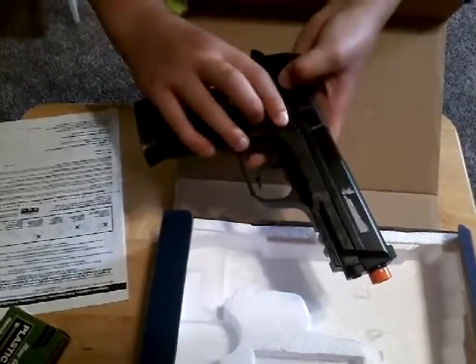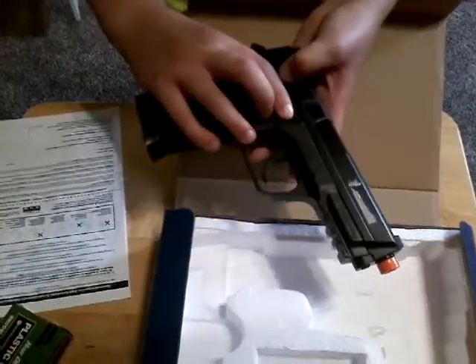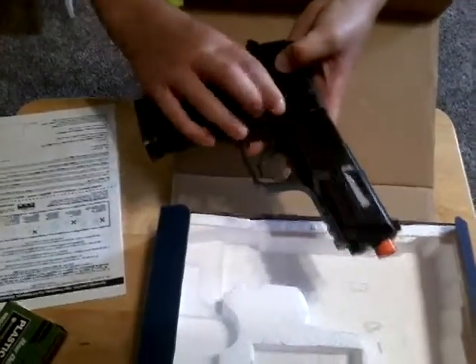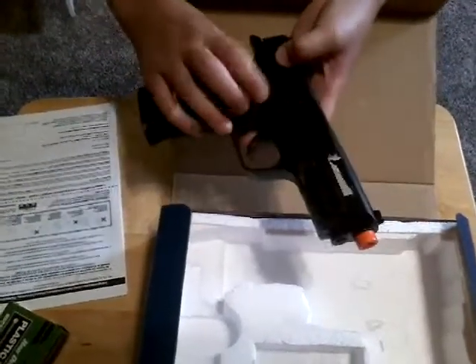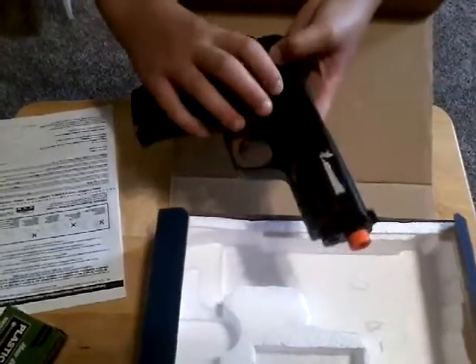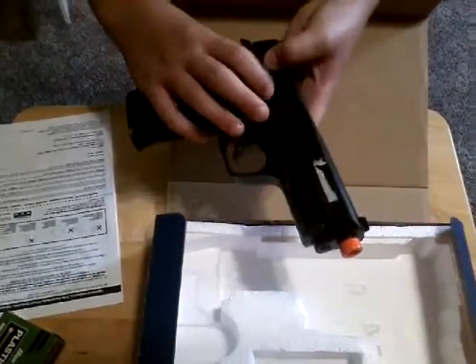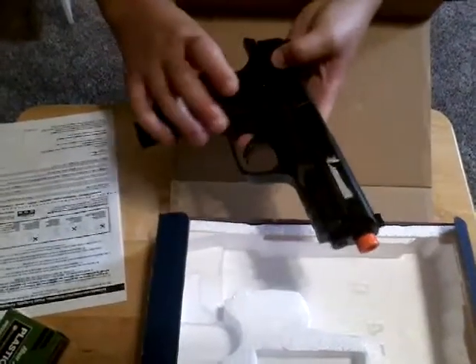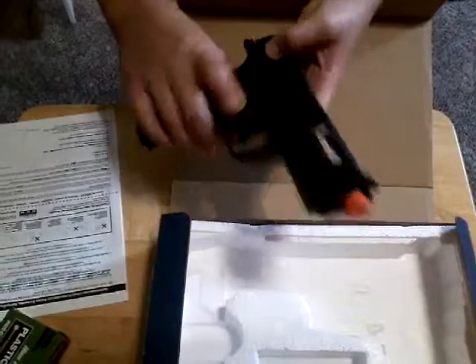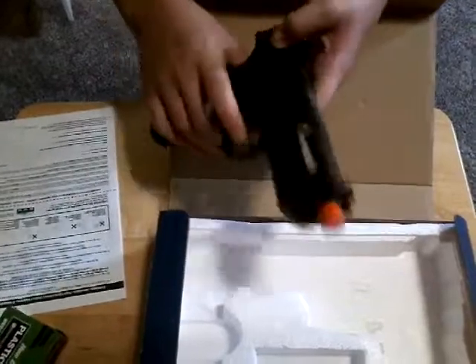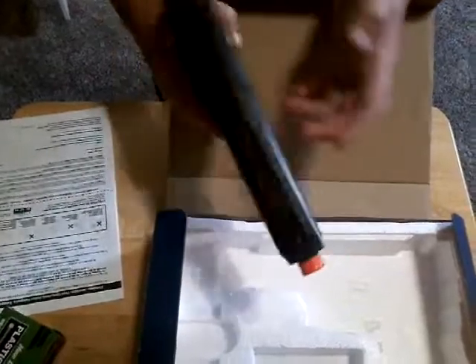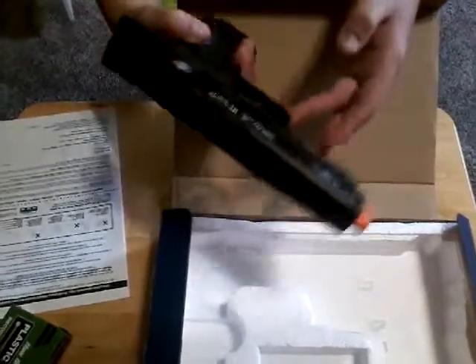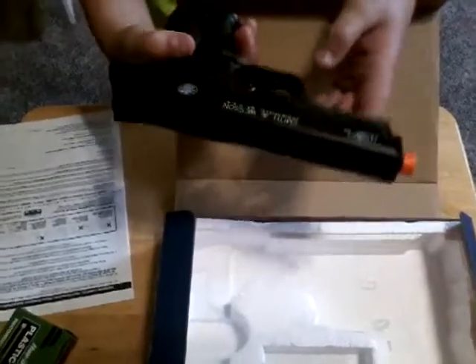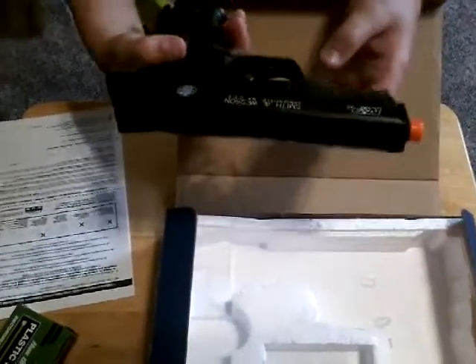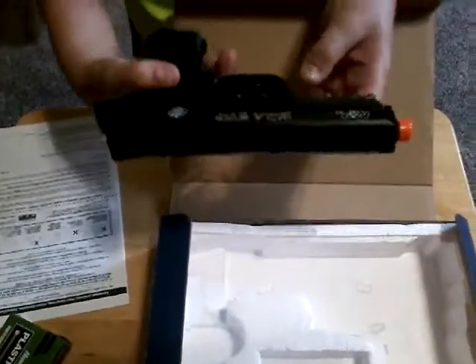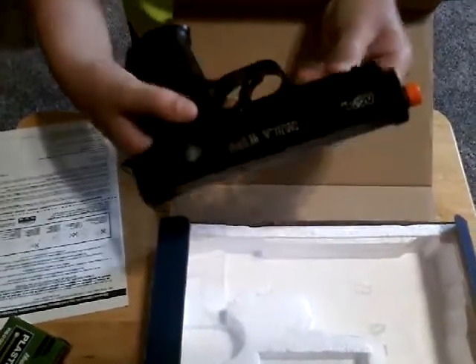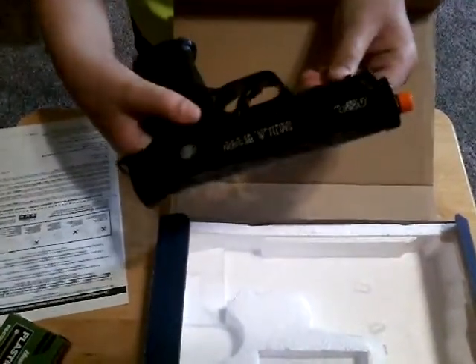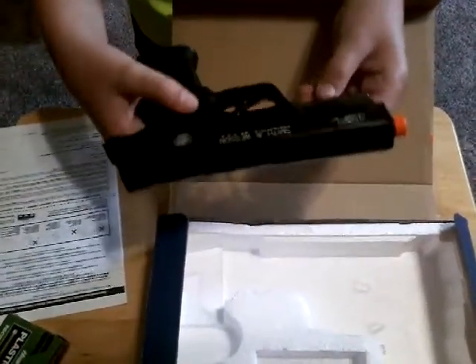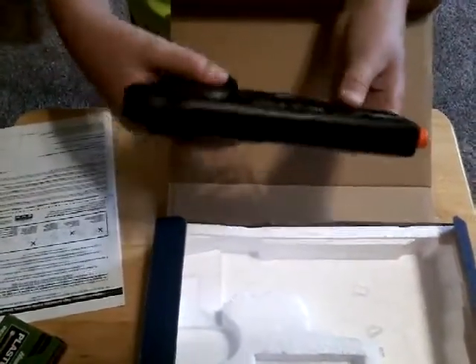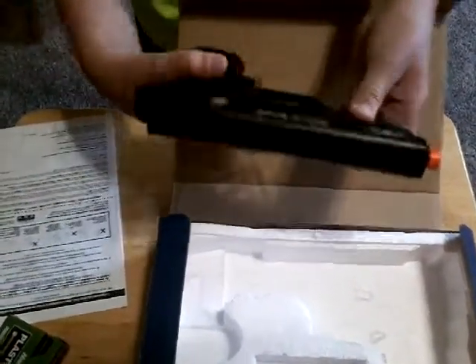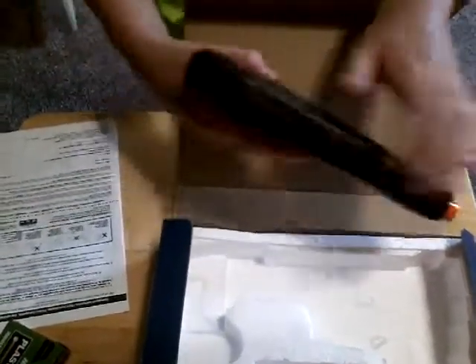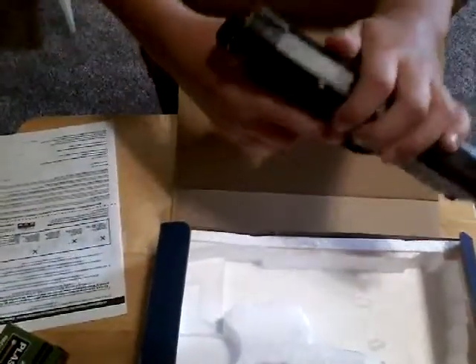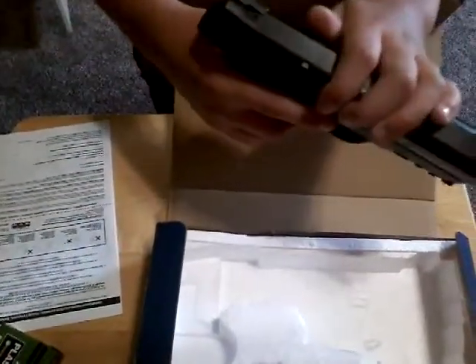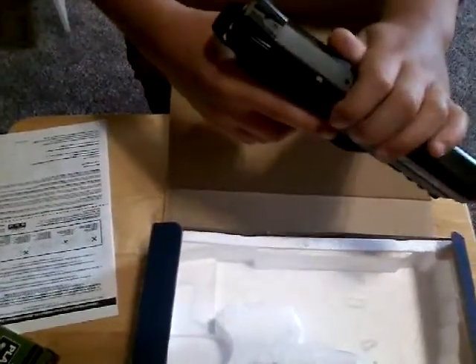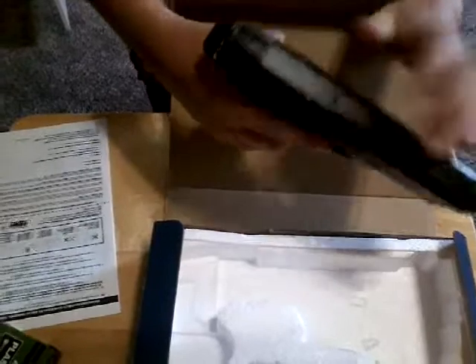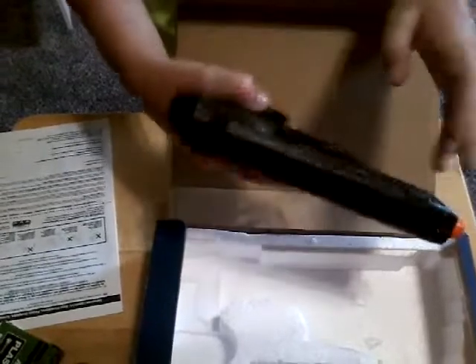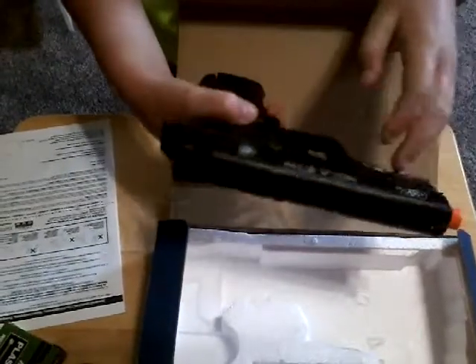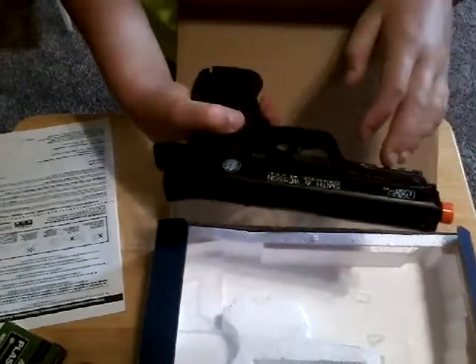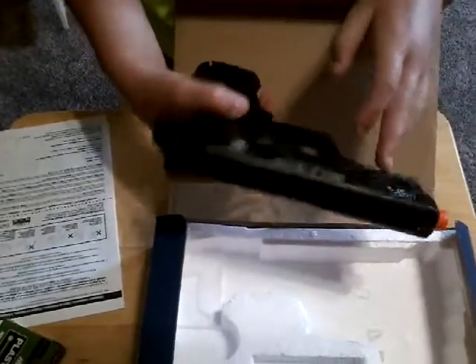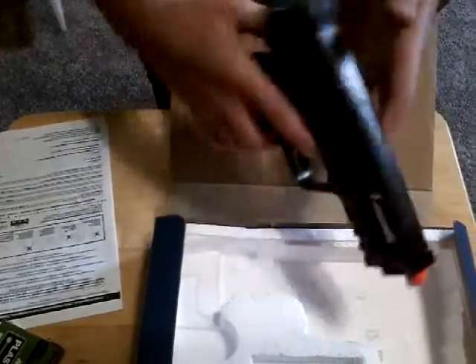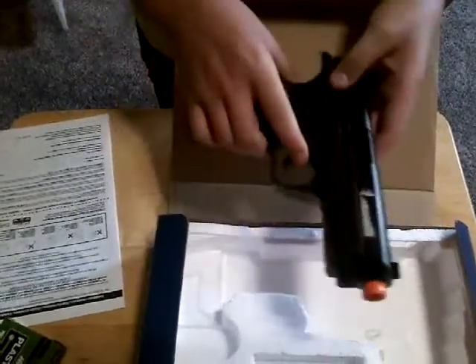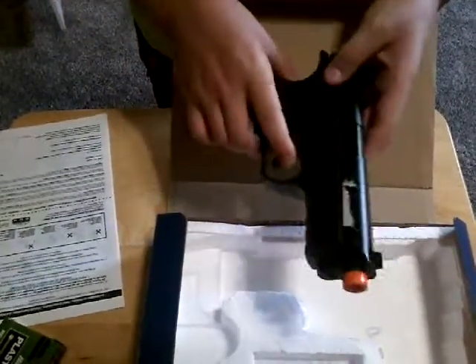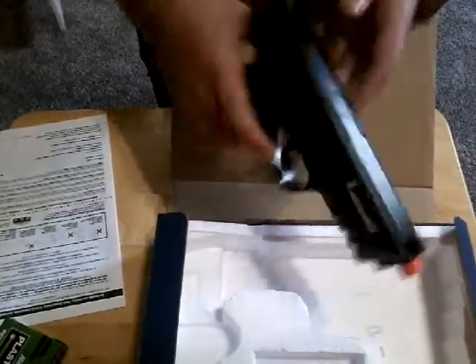This is the safety — it's currently on, it's safe. And you just cock it back through that, and you're all set.